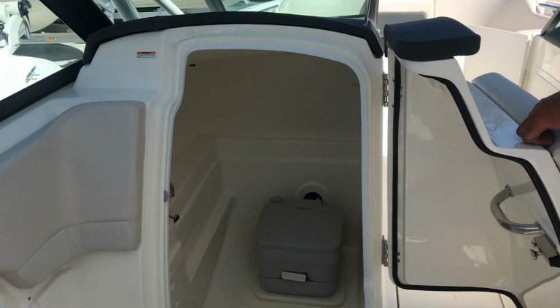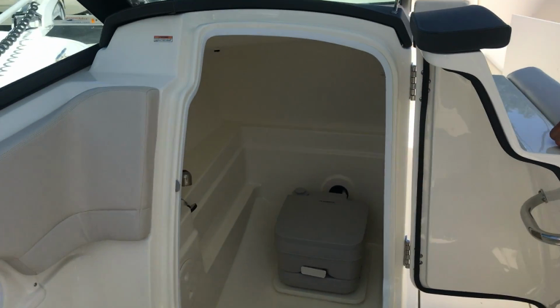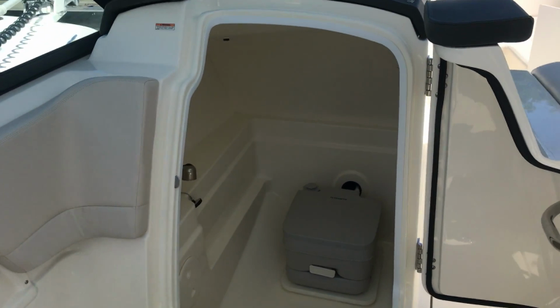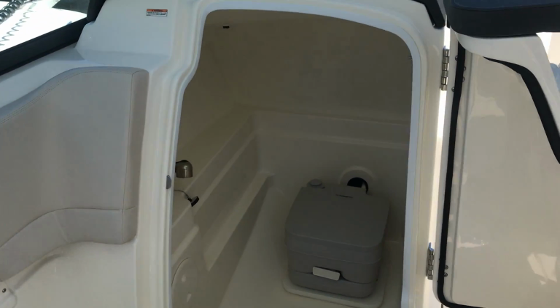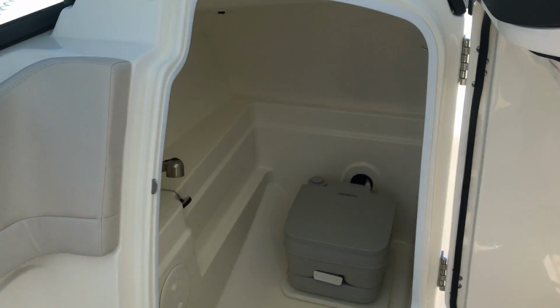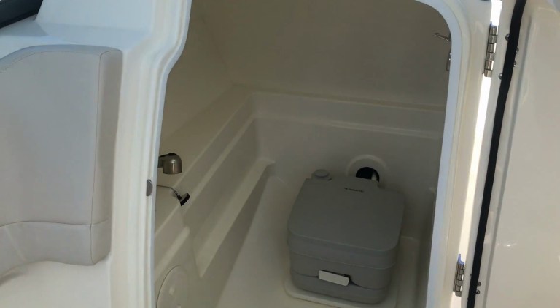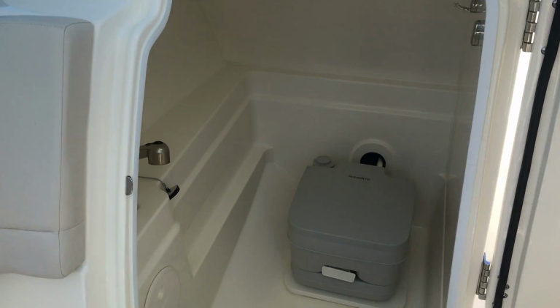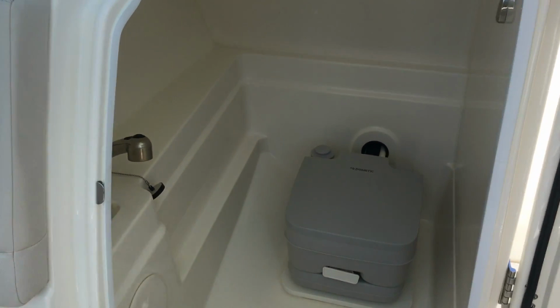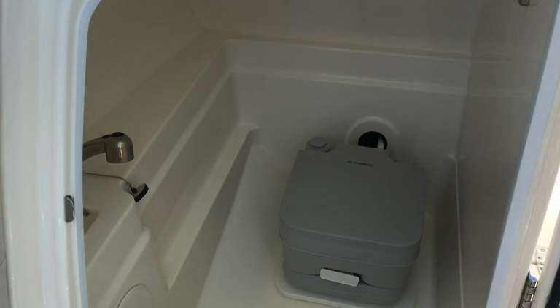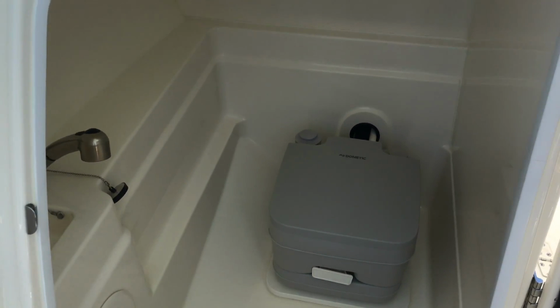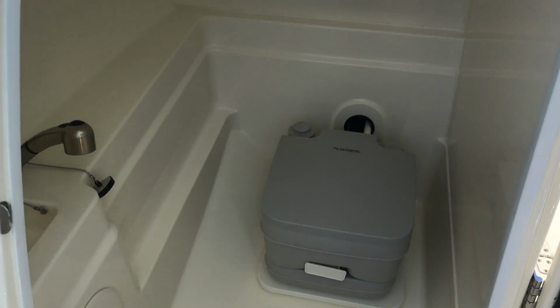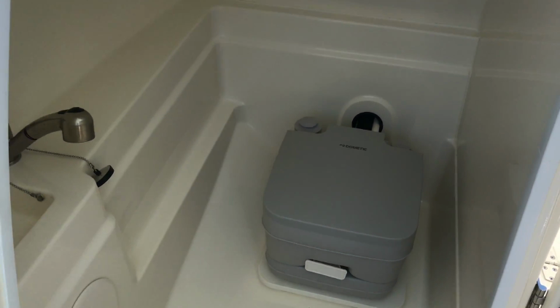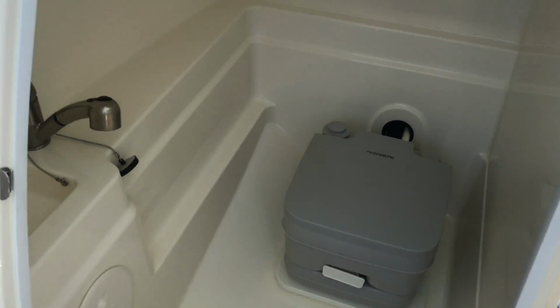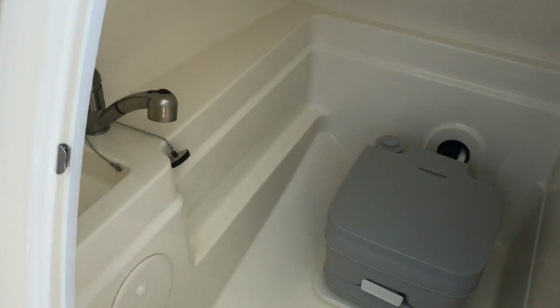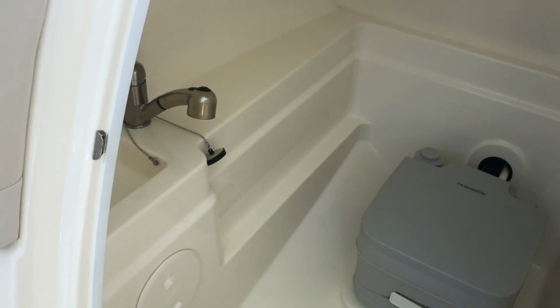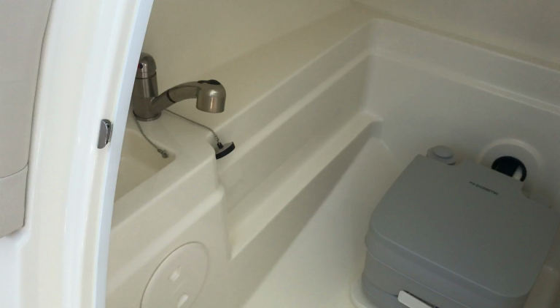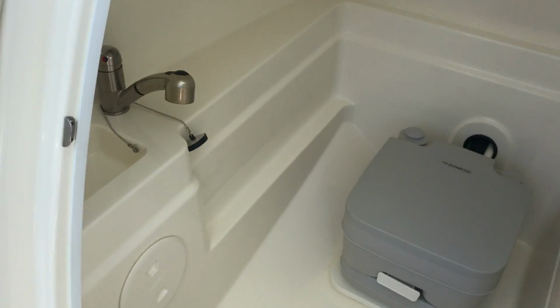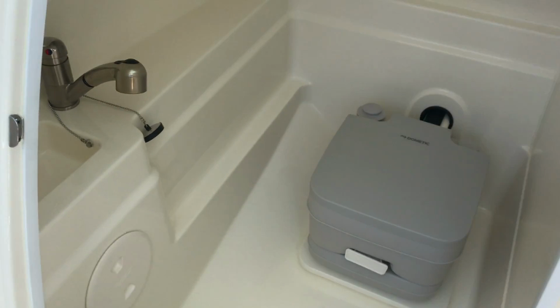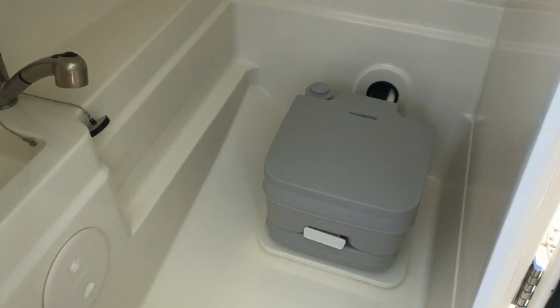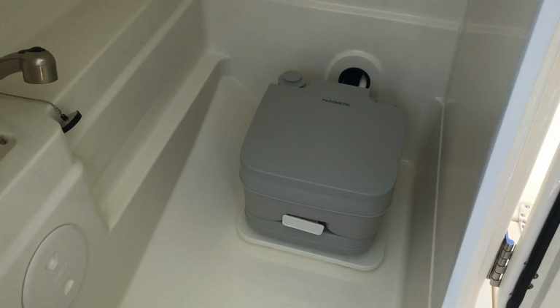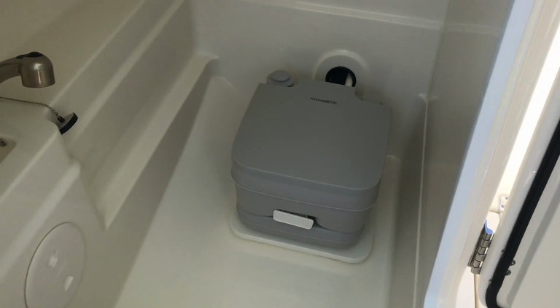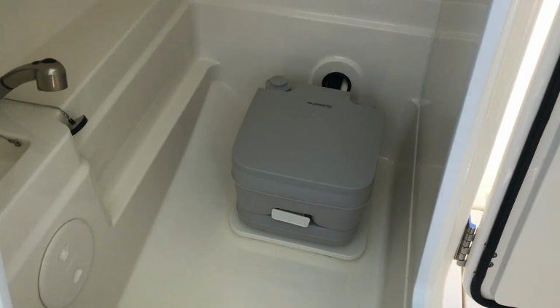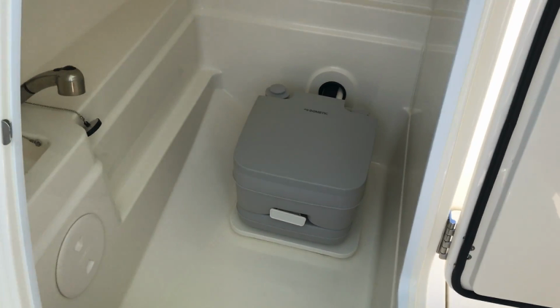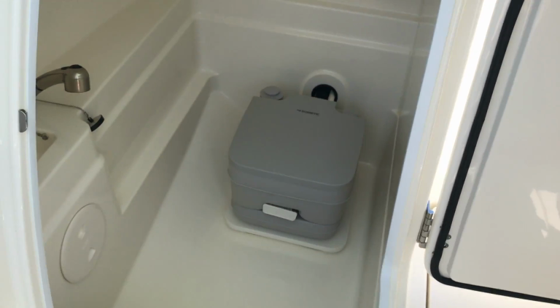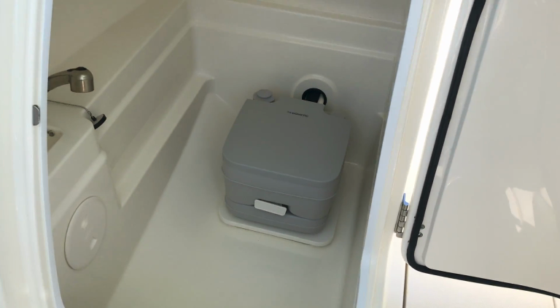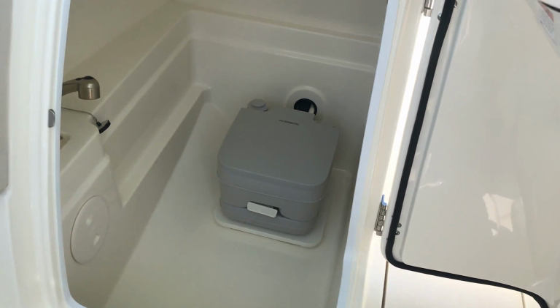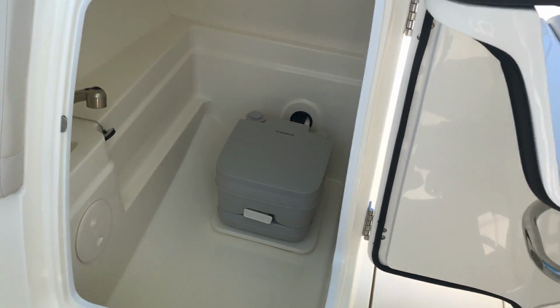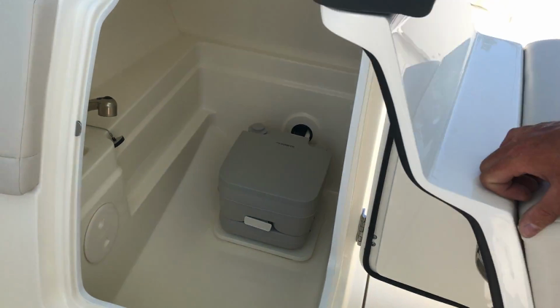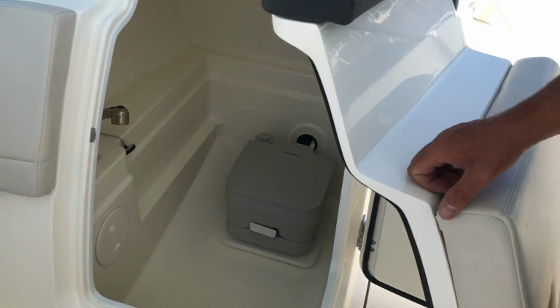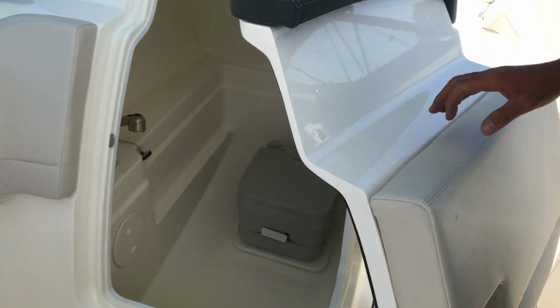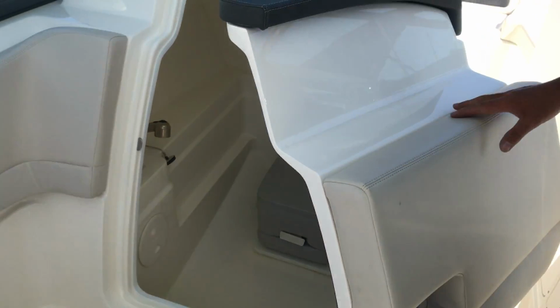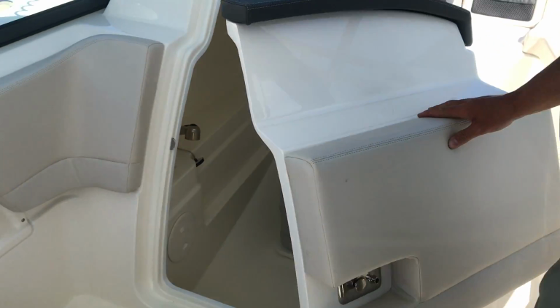Coming forward is very spacious. It also has a fresh water sink that can be used as a shower pullout inside the head compartment.